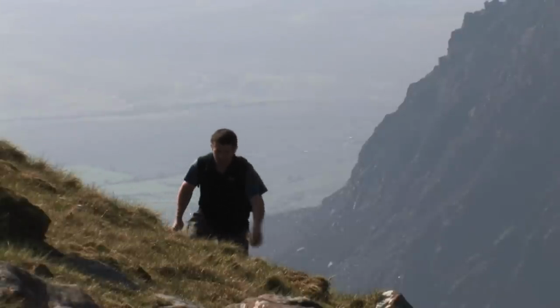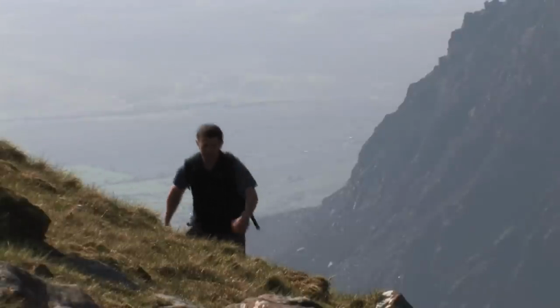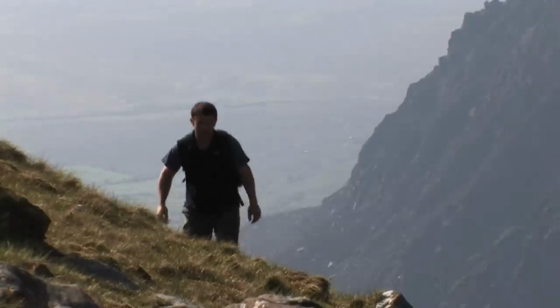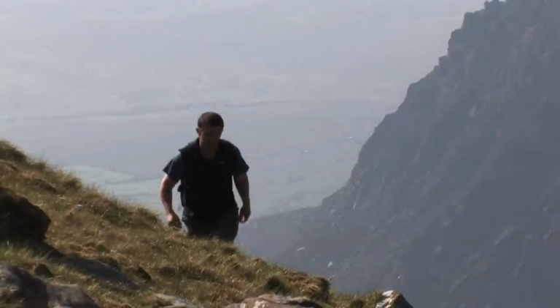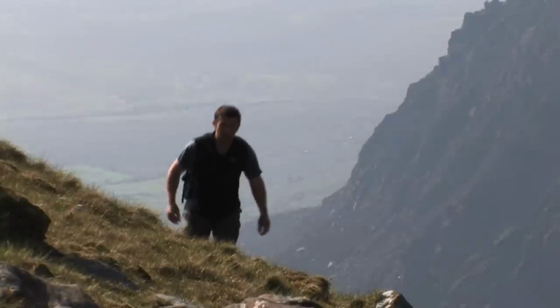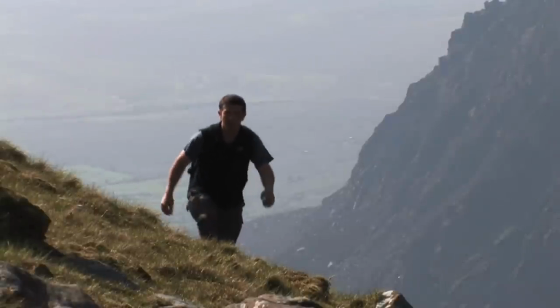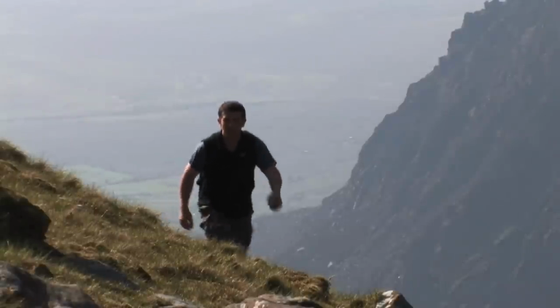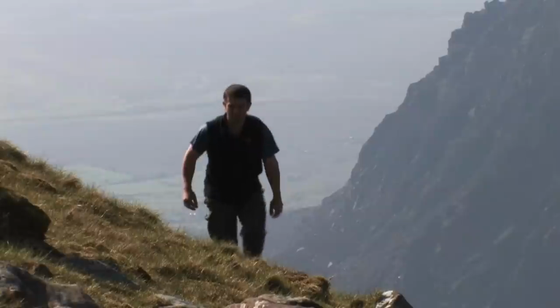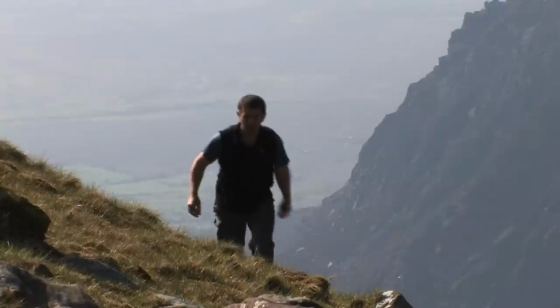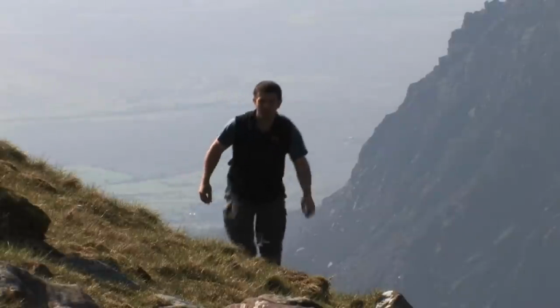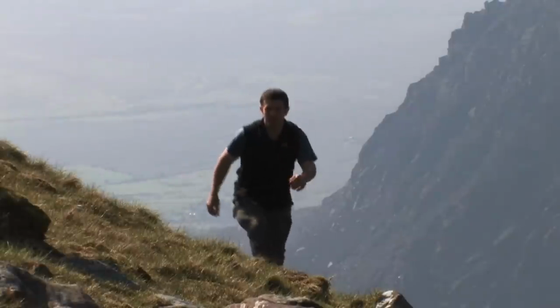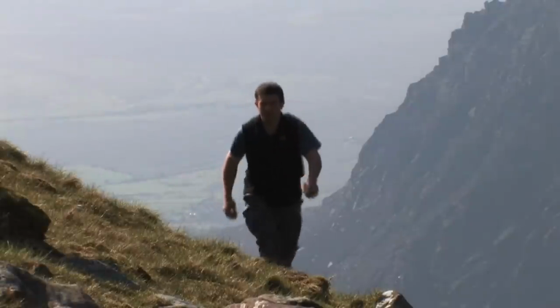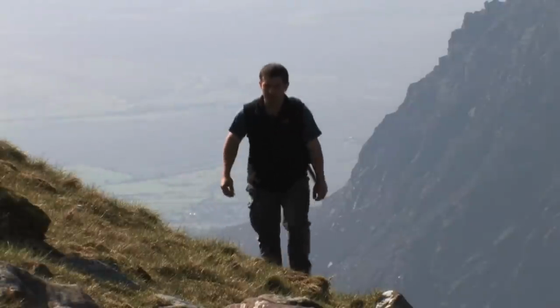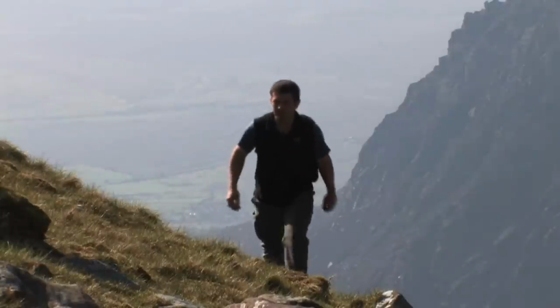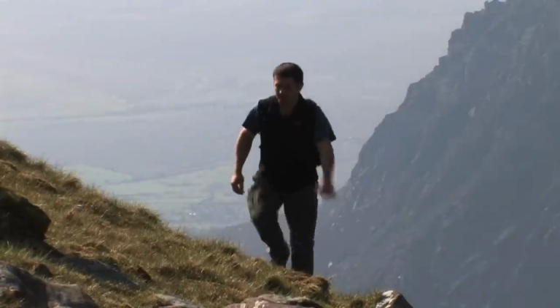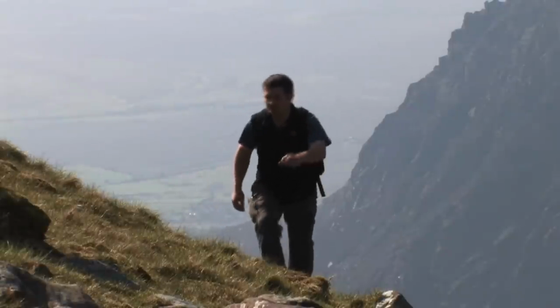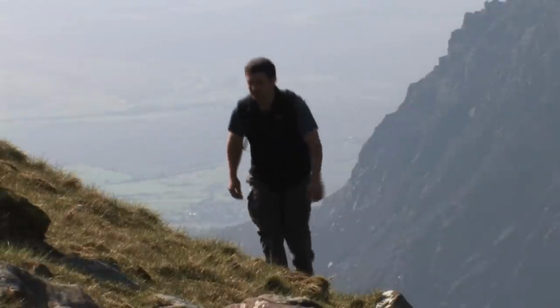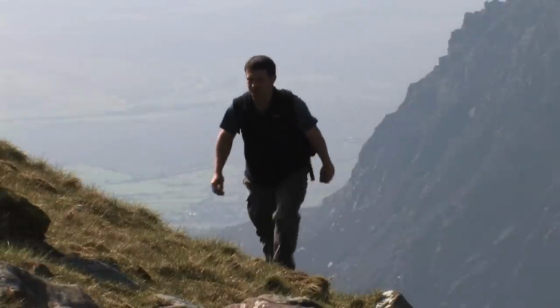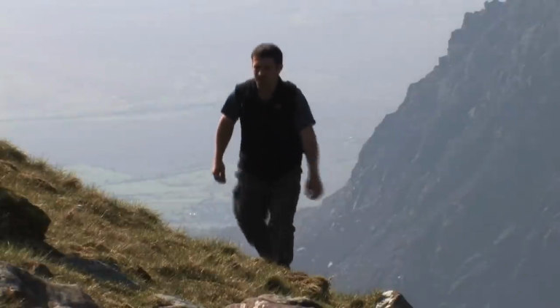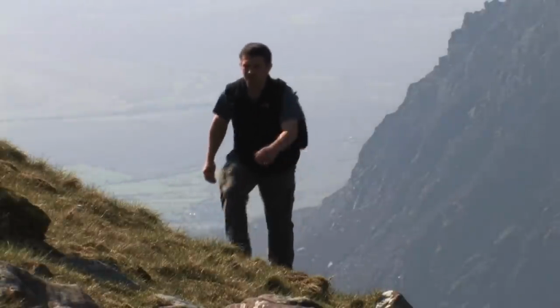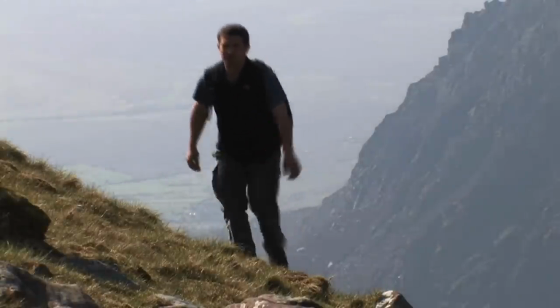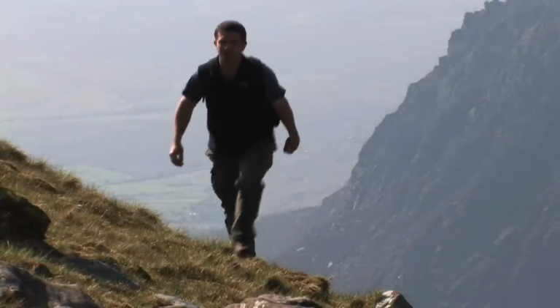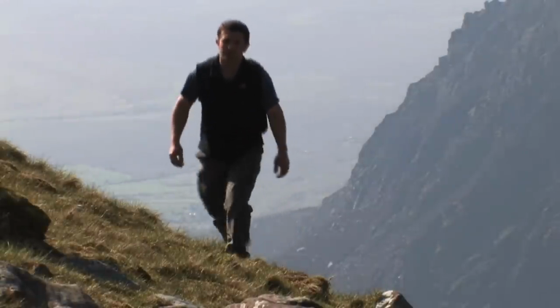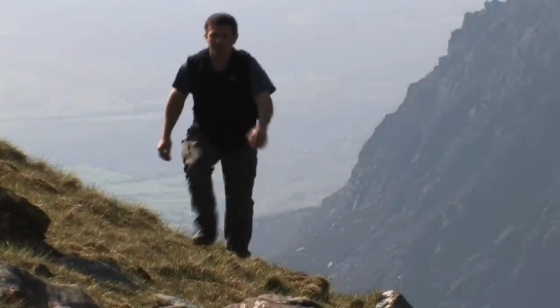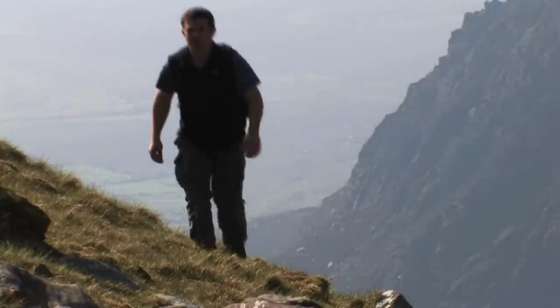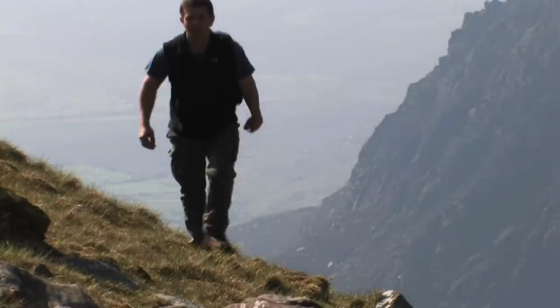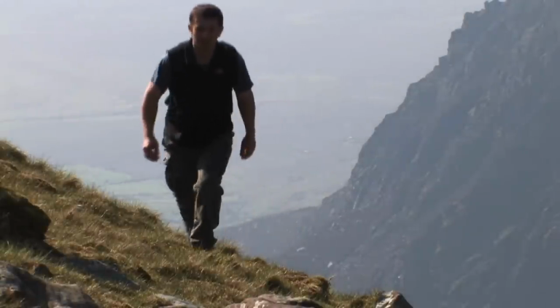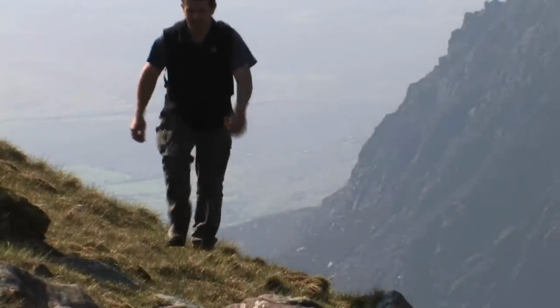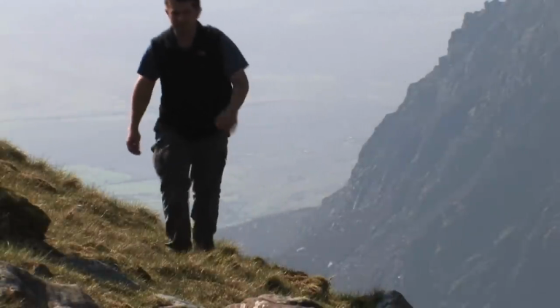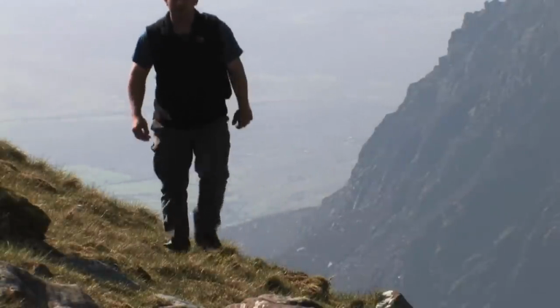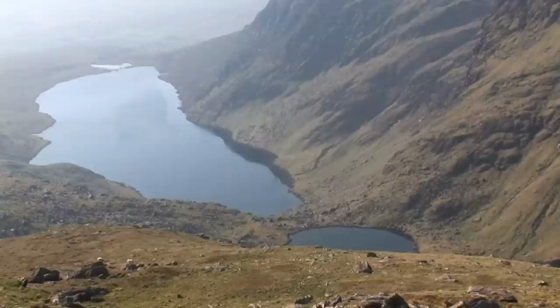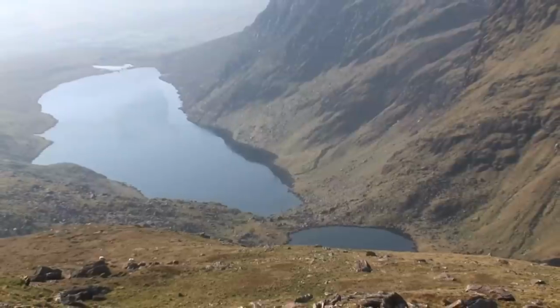Mount Brandon owes its jagged shape to the work of glaciers during the ice age, which chiseled out a series of corries on the eastern flank of the mountain.